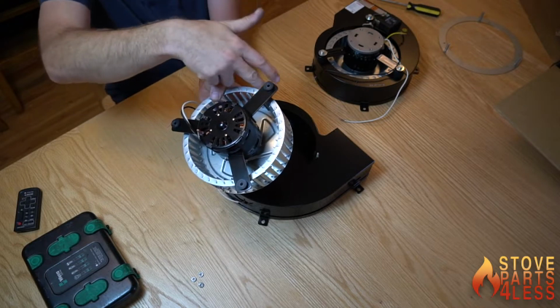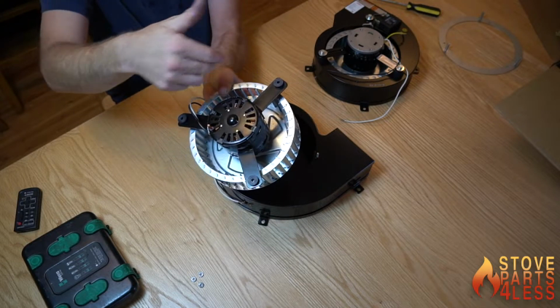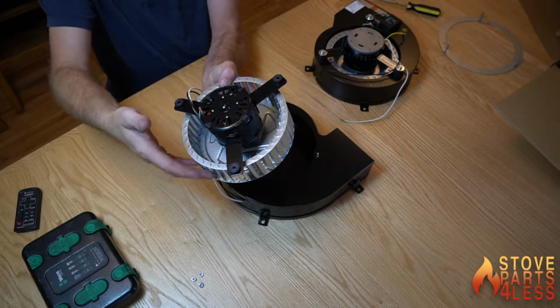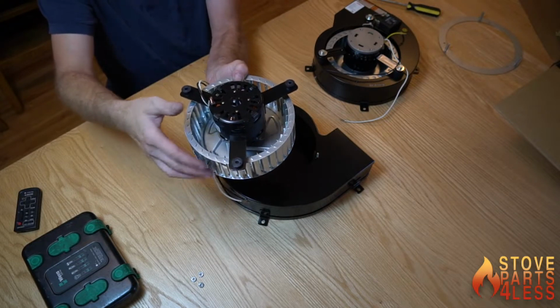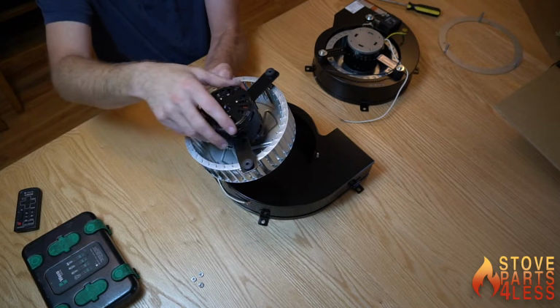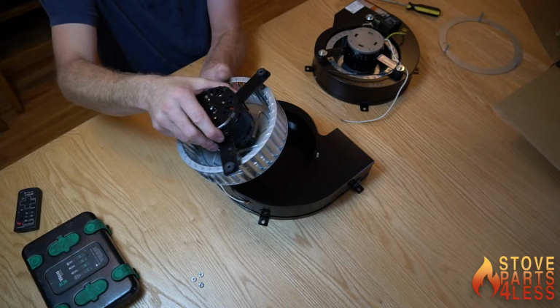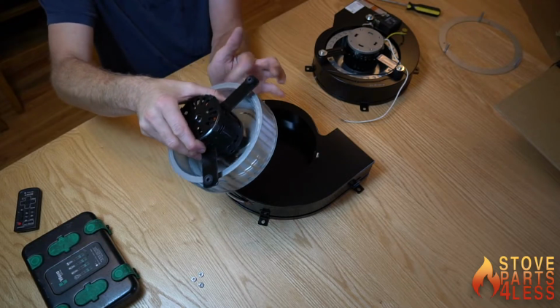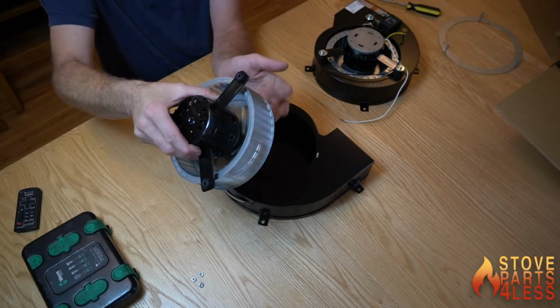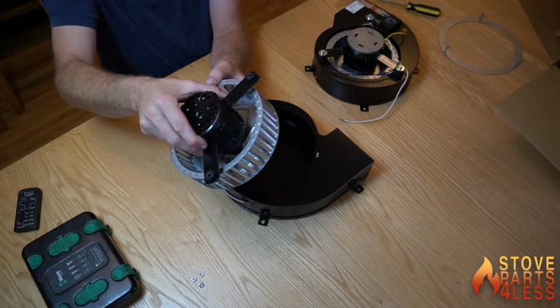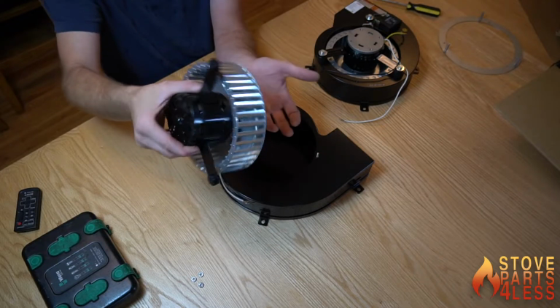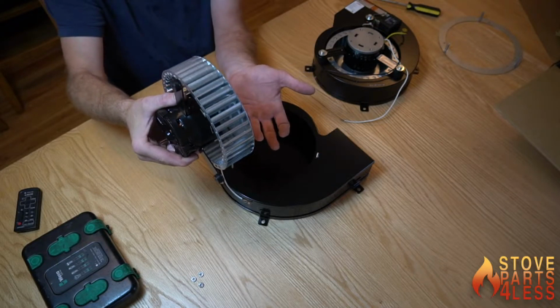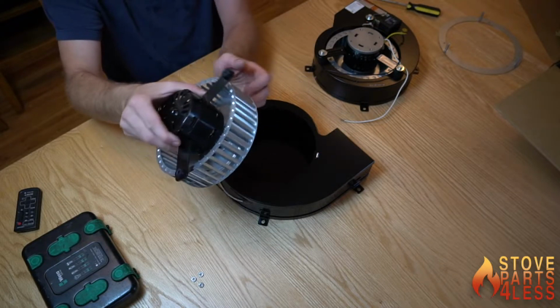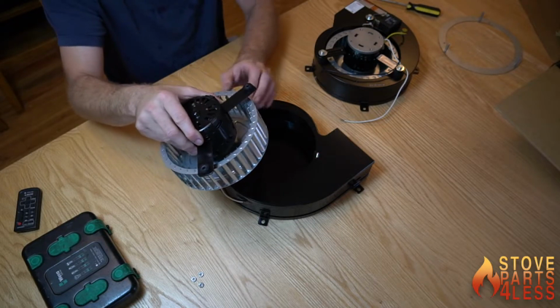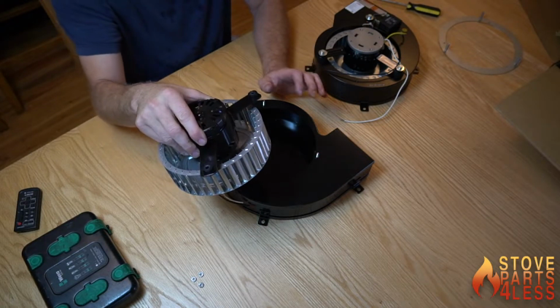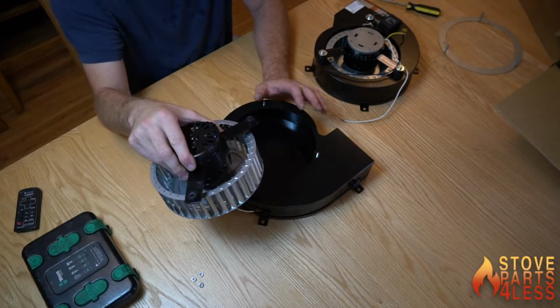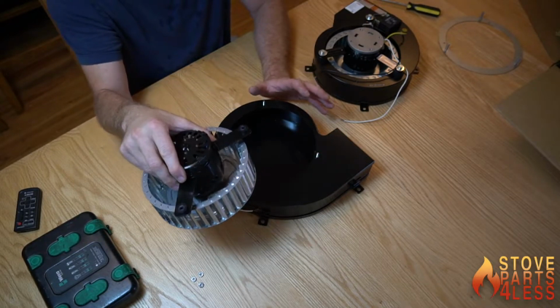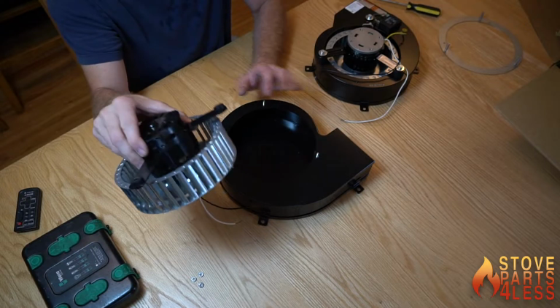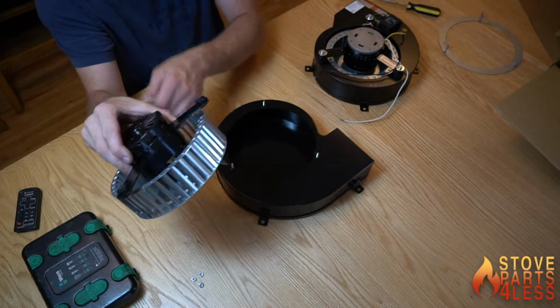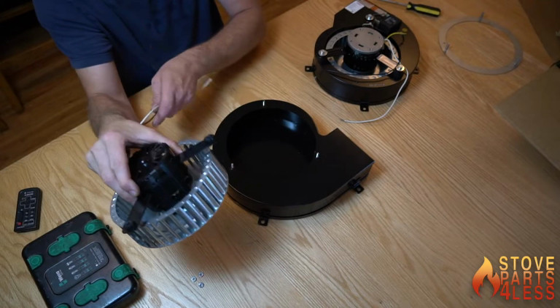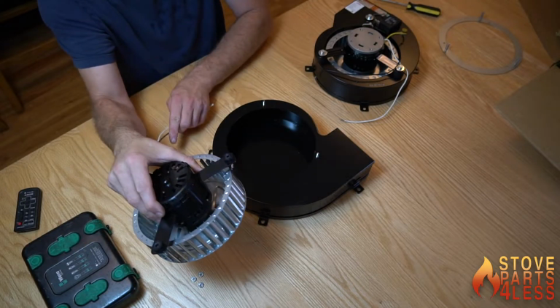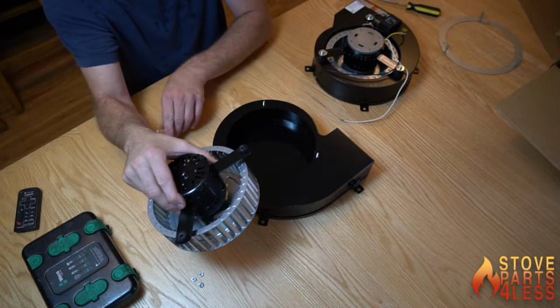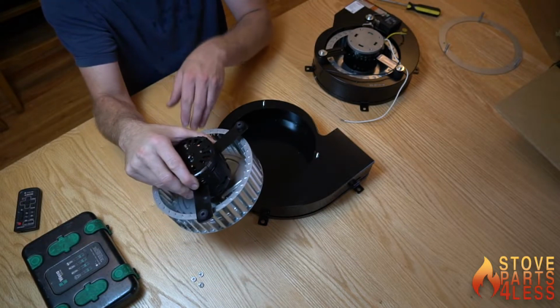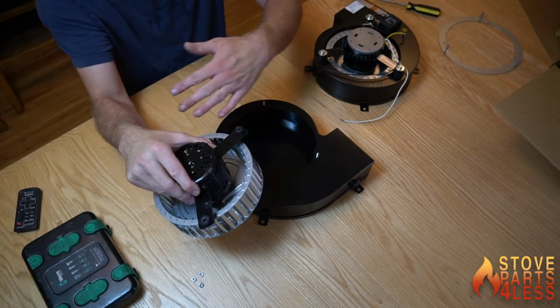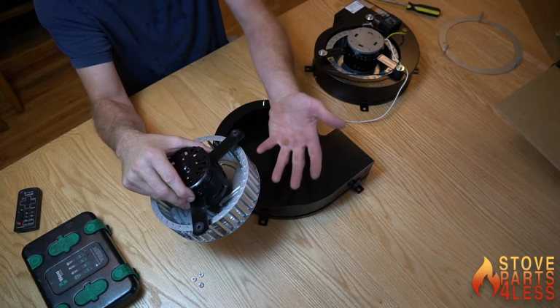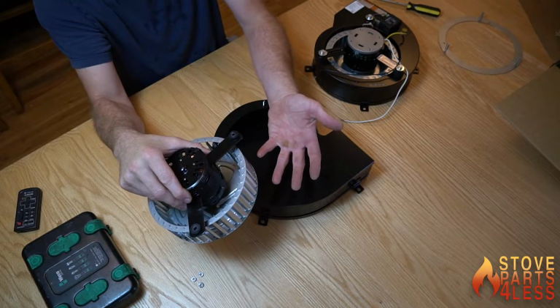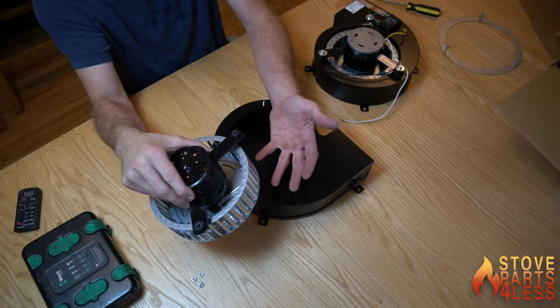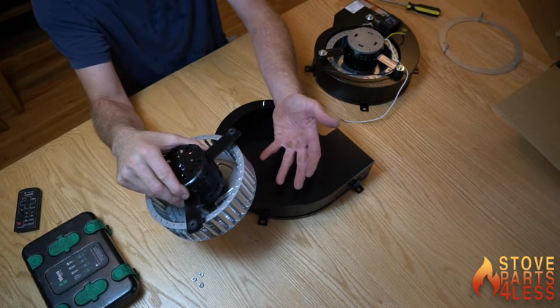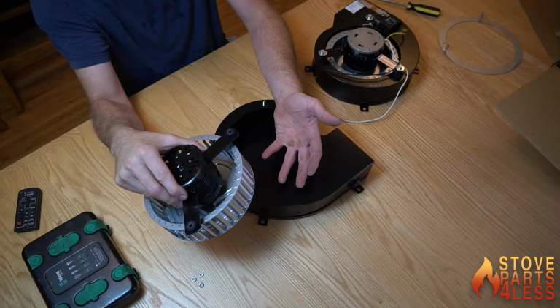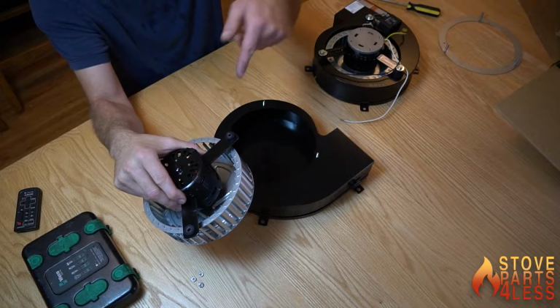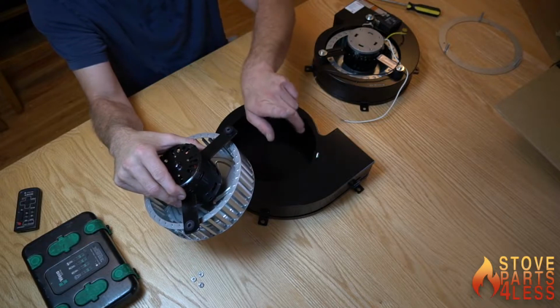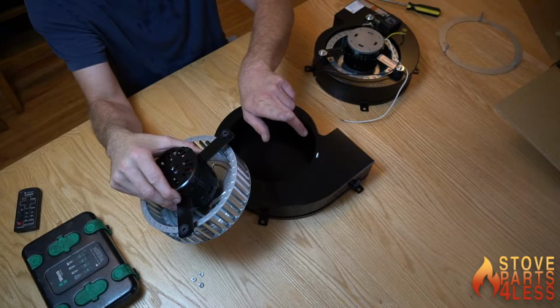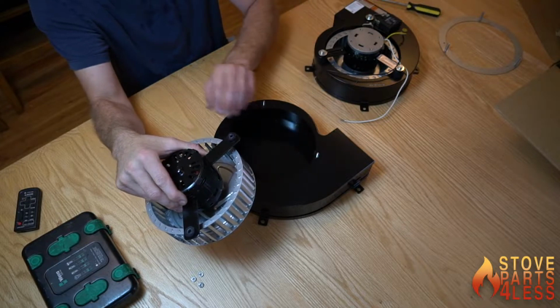You may not even need to change this motor — you may just need to clean out all of the dog hair or other debris that gets in here and it may still work. But to get to it you're going to have to pull the unit out of the fireplace, tip it forward, and then access it from underneath.